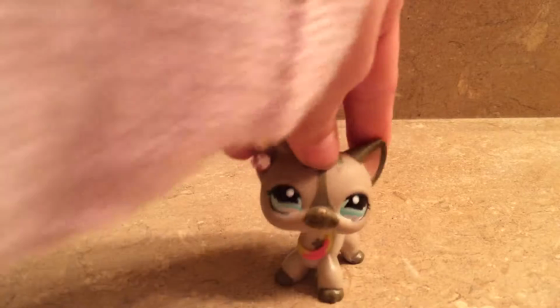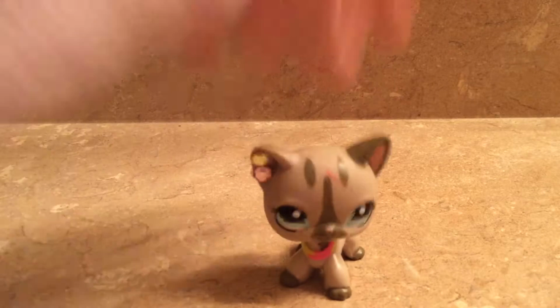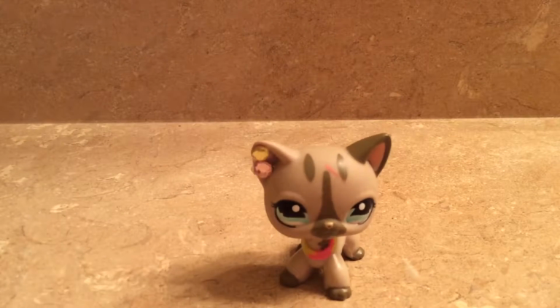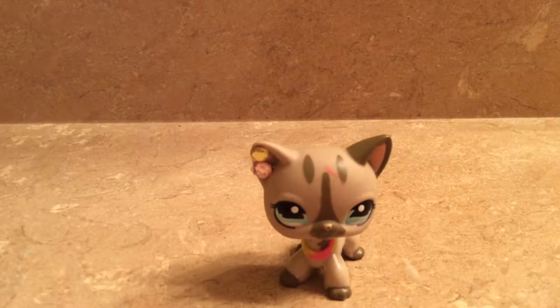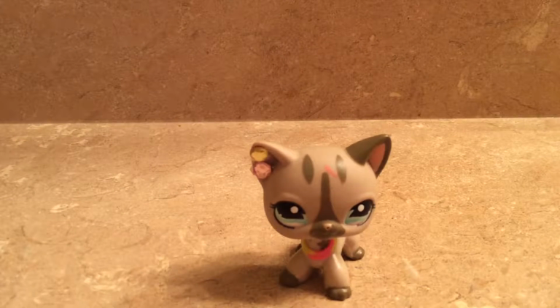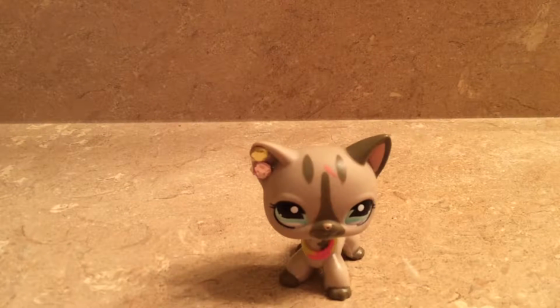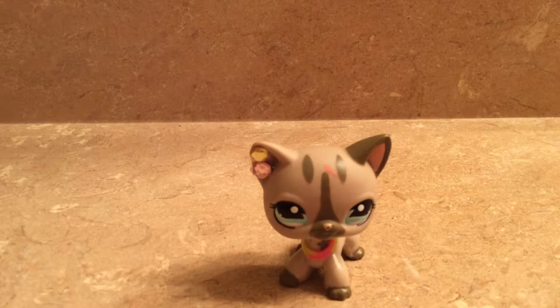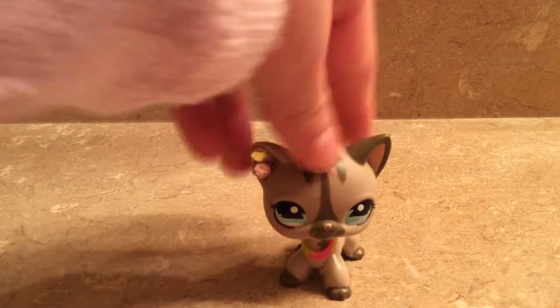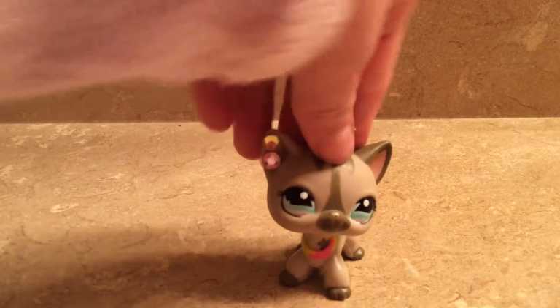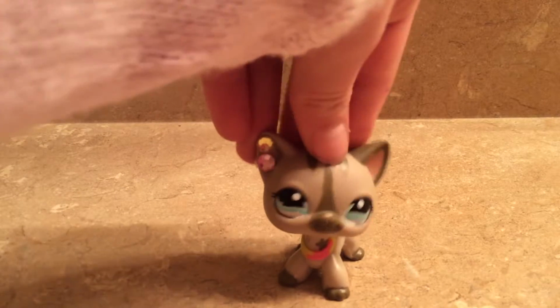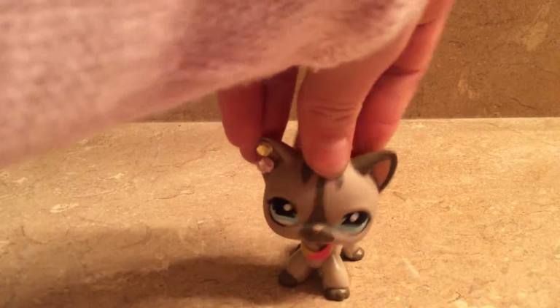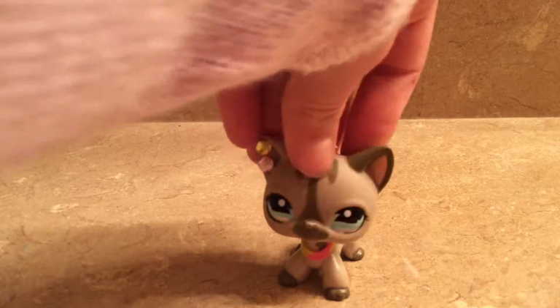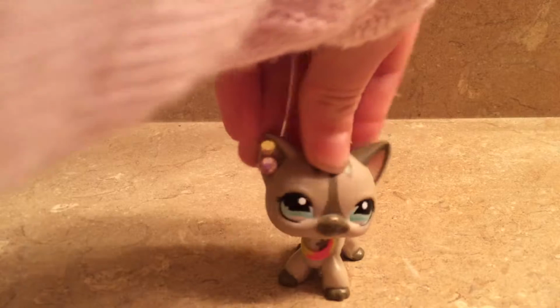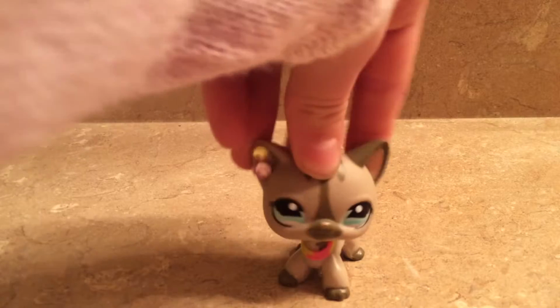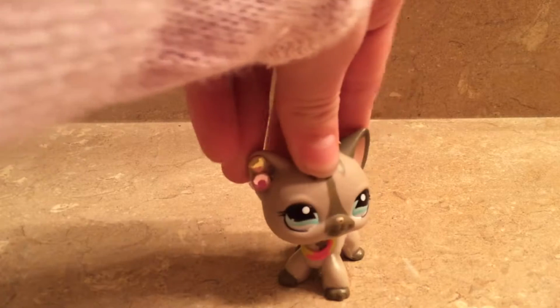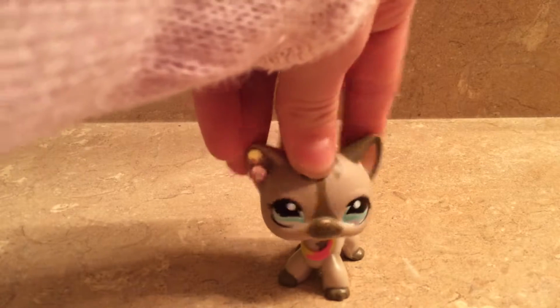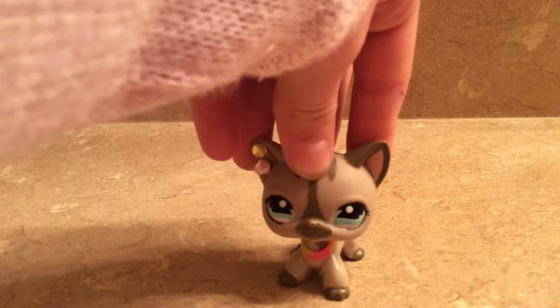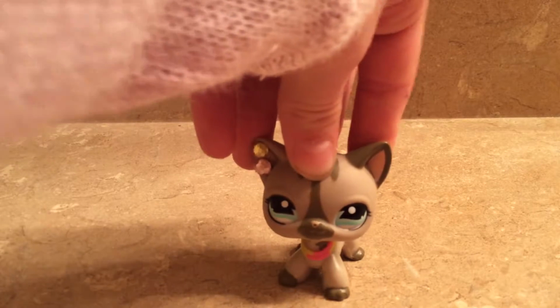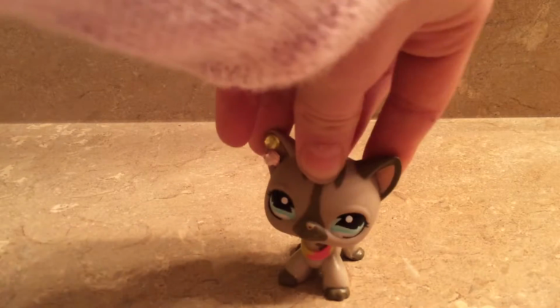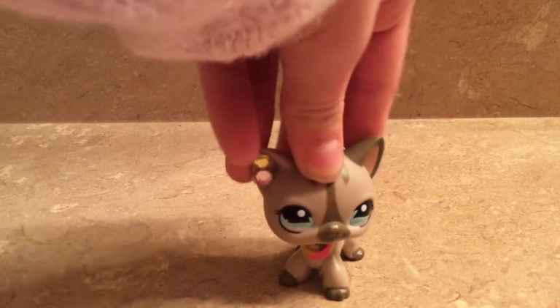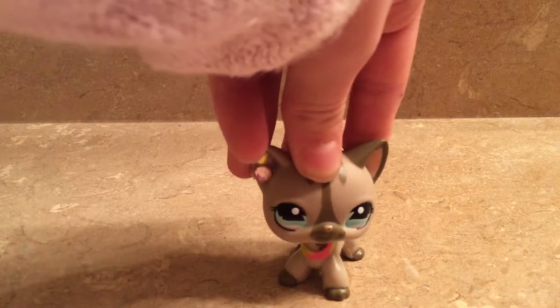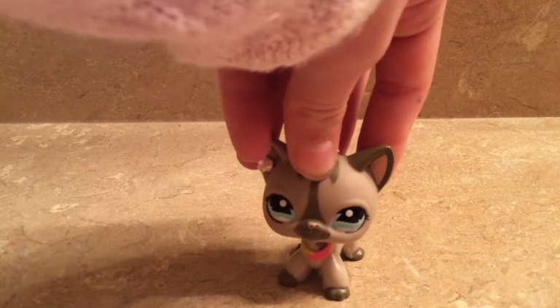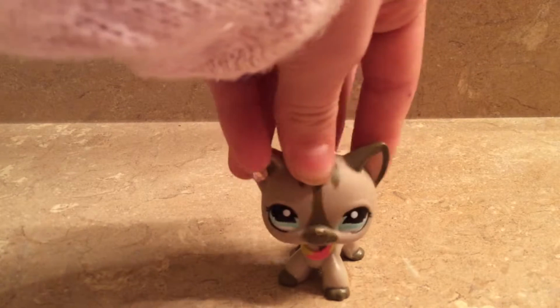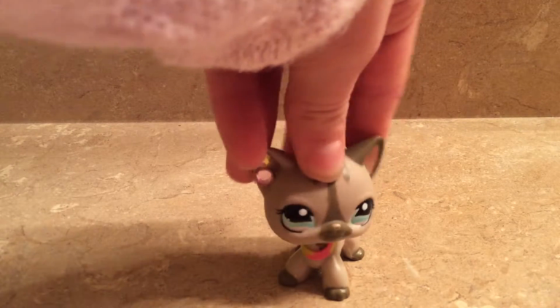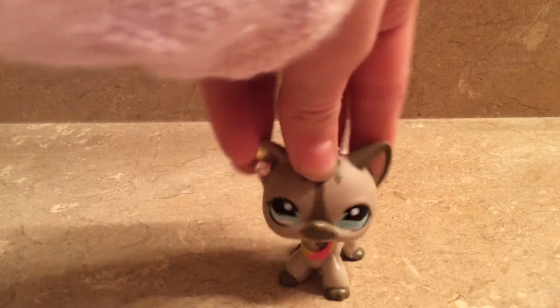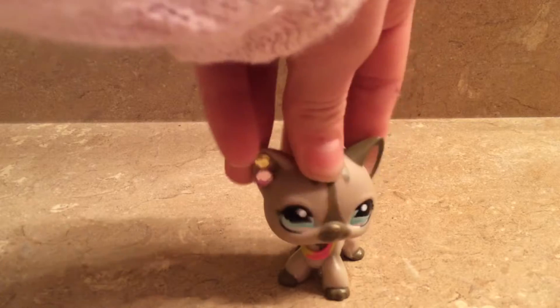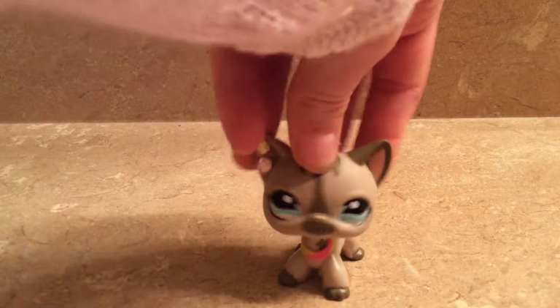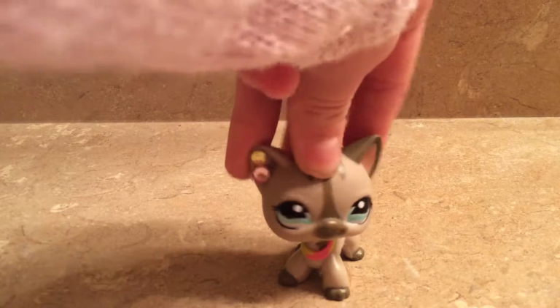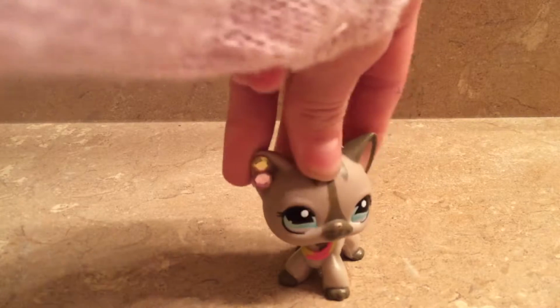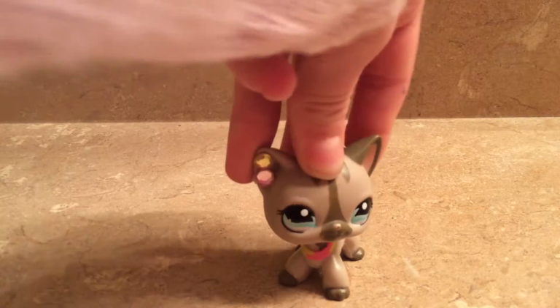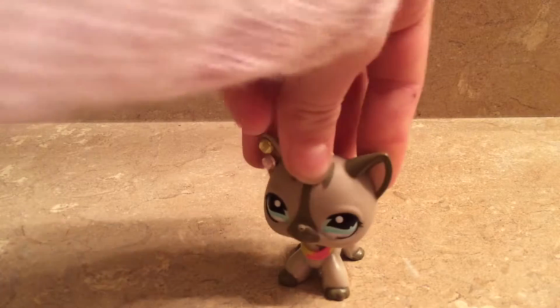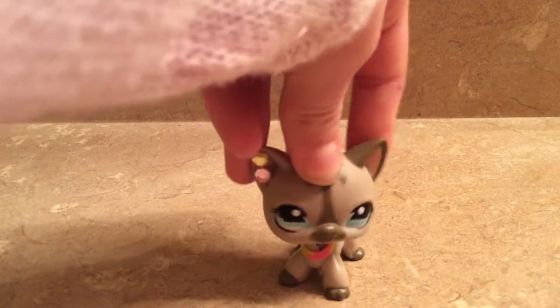So last week I got a haul of 80 pets and I didn't show any of them. I'm going to do a couple of haul videos on that.